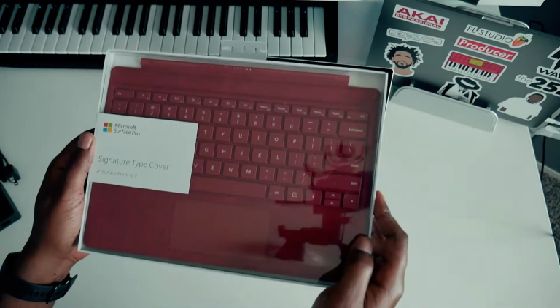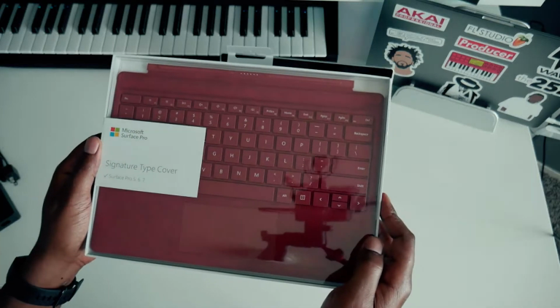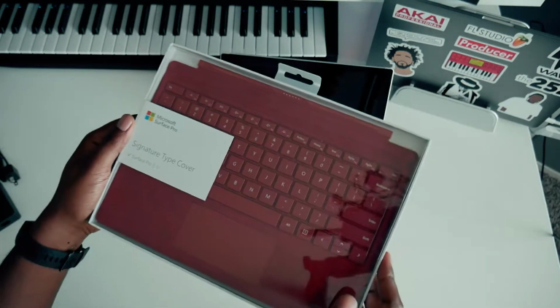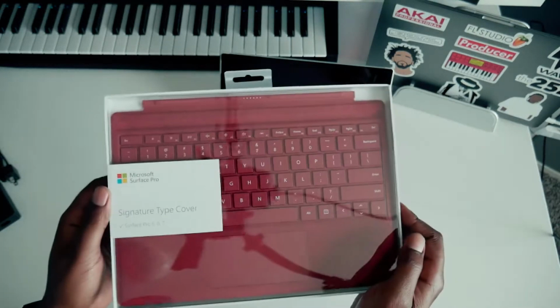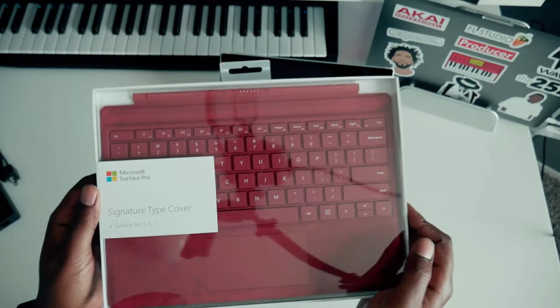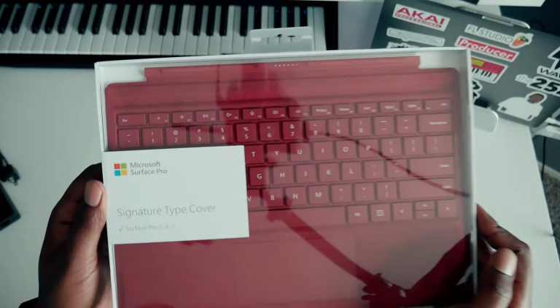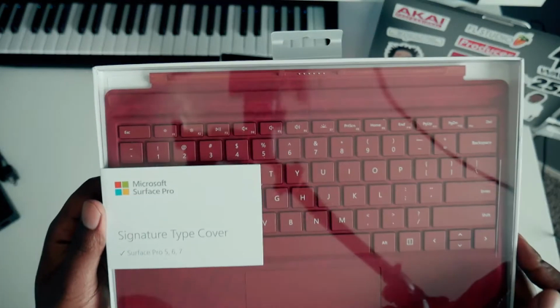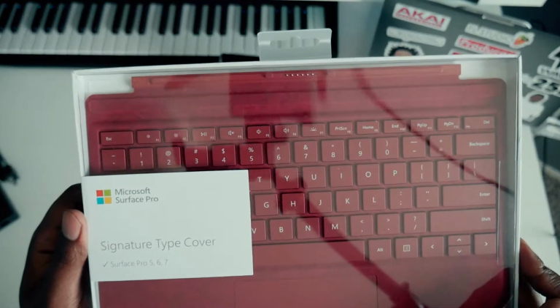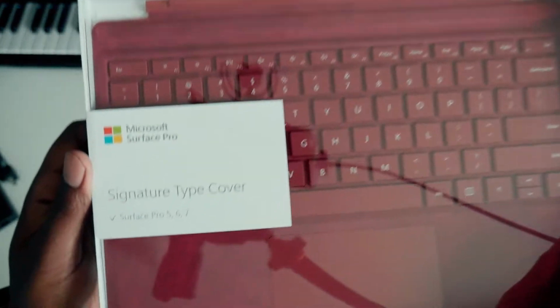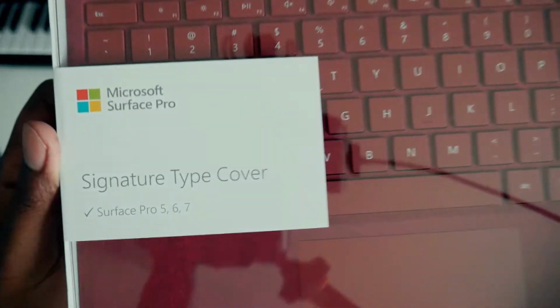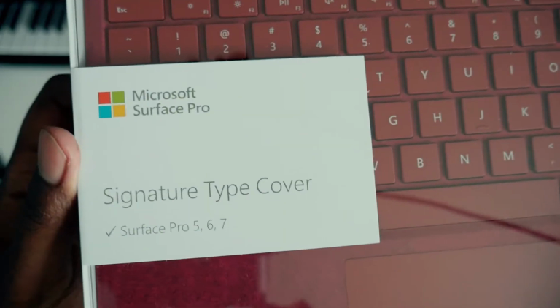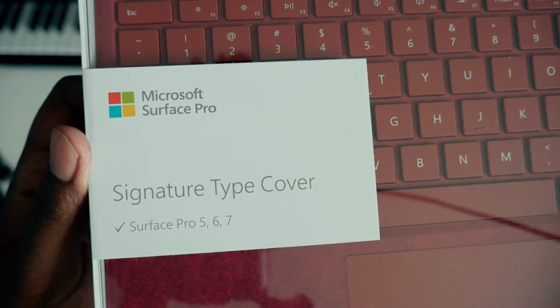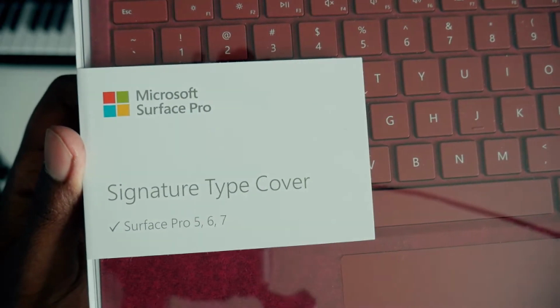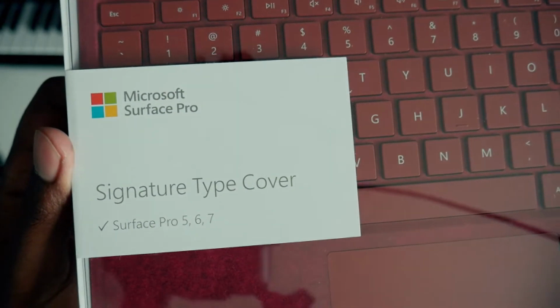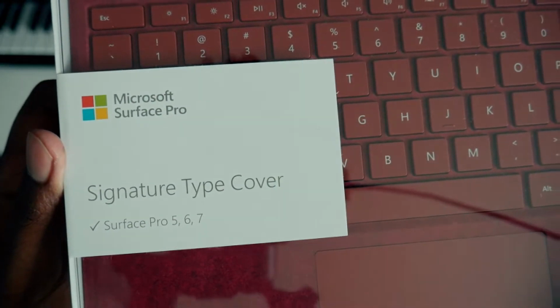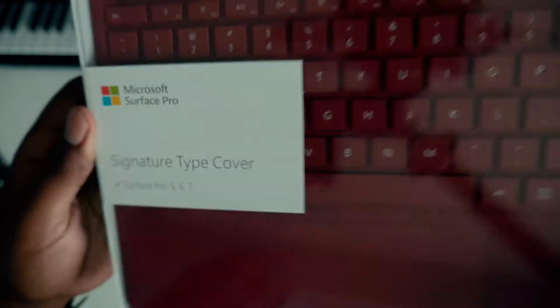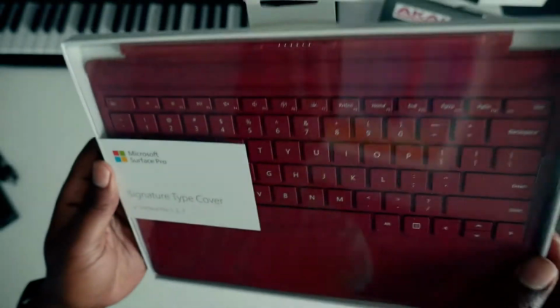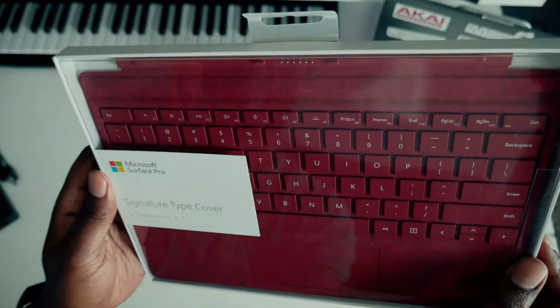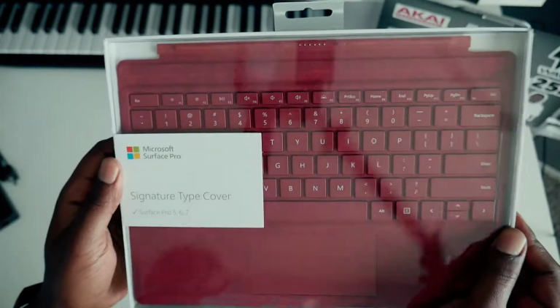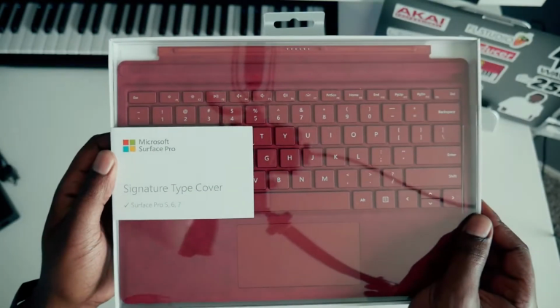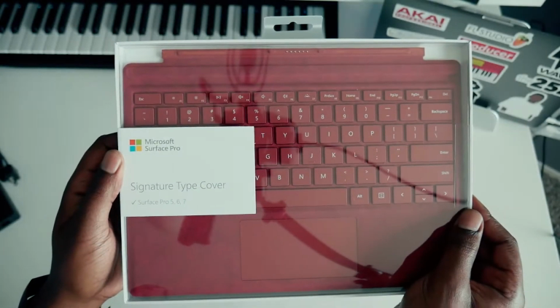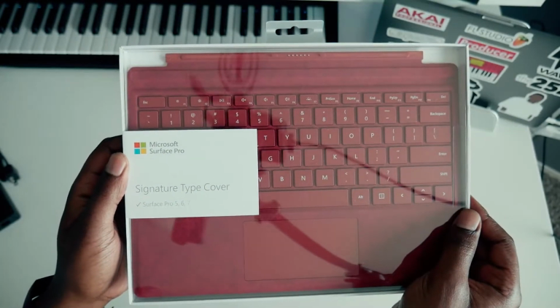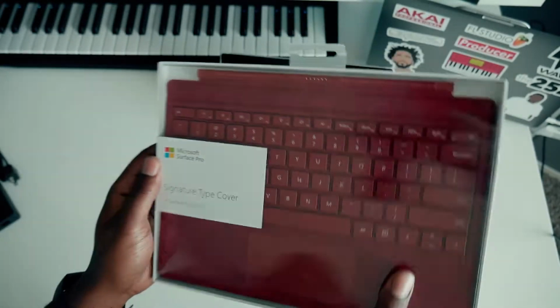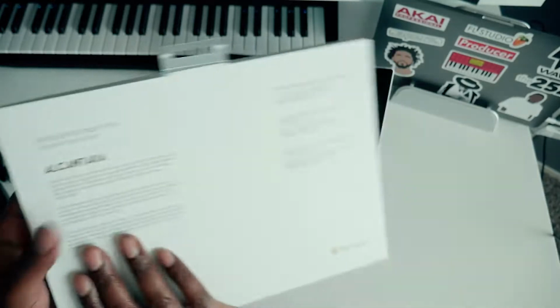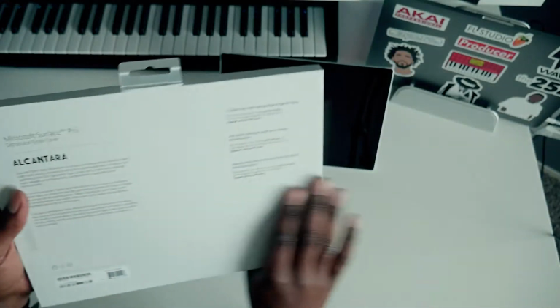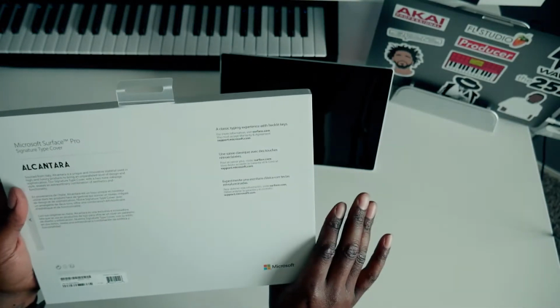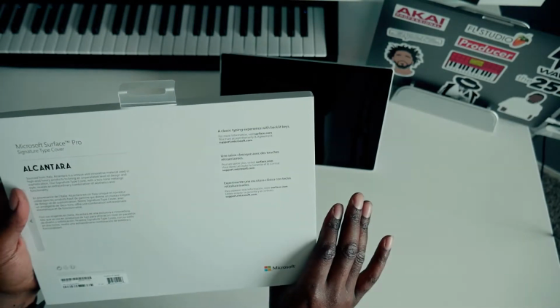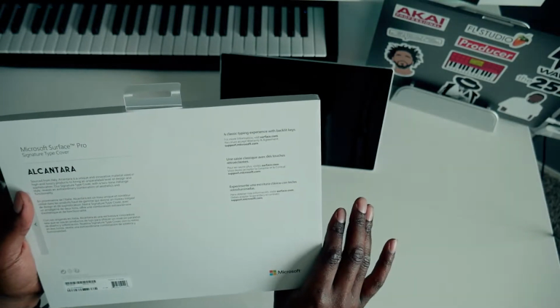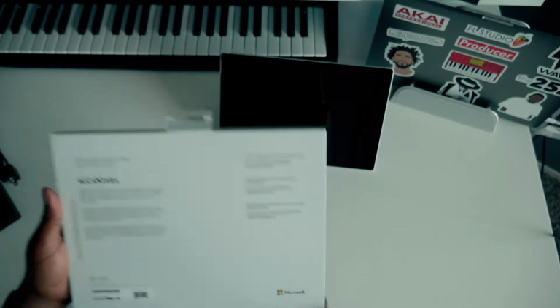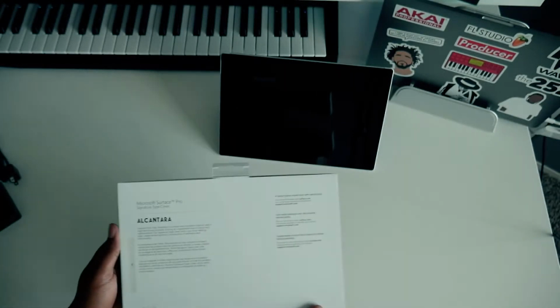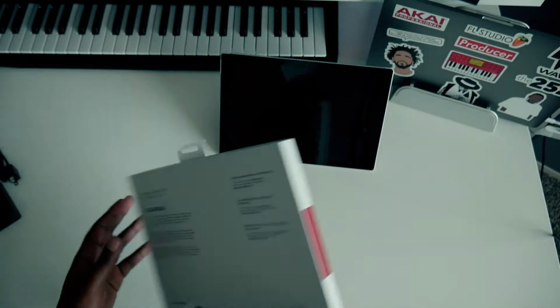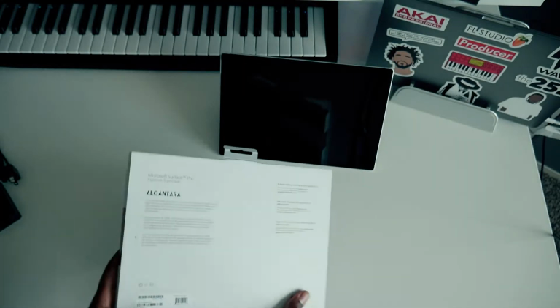I did get this with the Surface Pro Type 7 cover — let's call it a poppy red. Let's open this up.